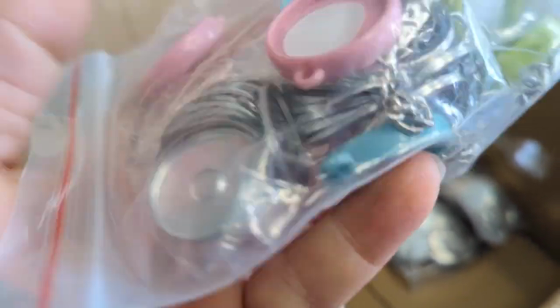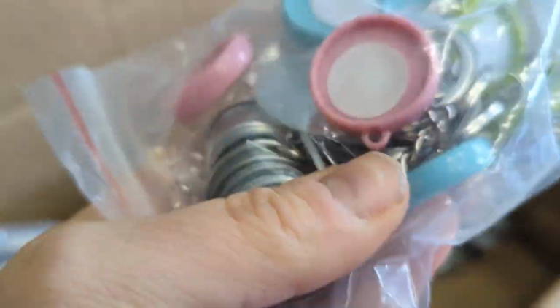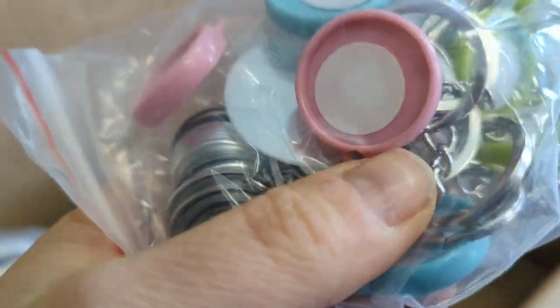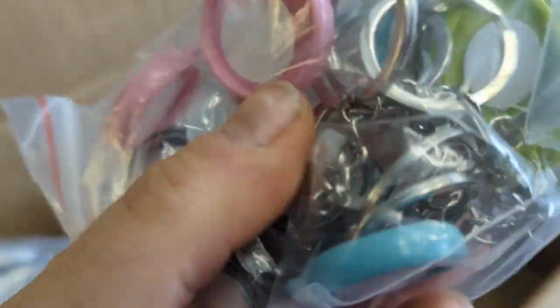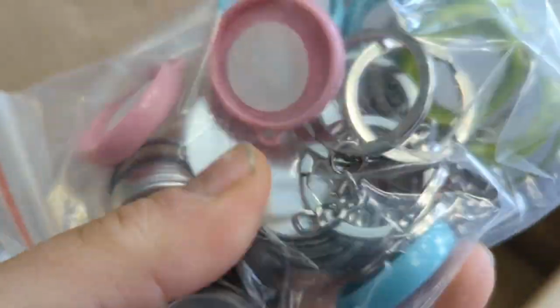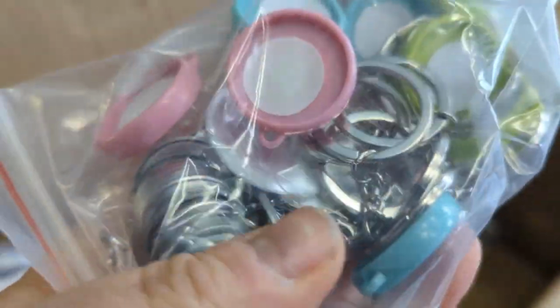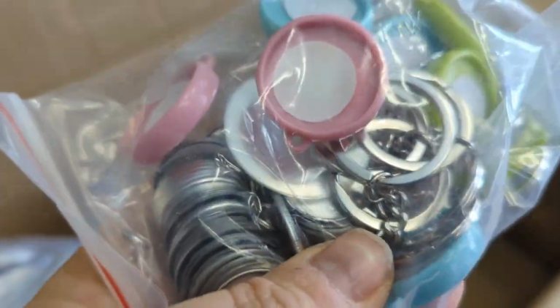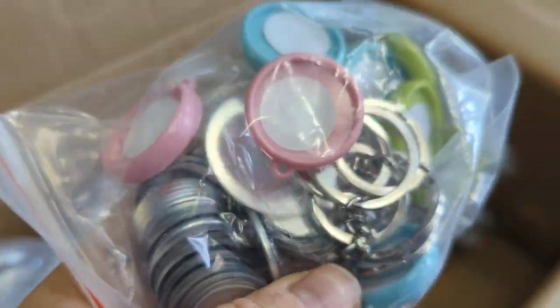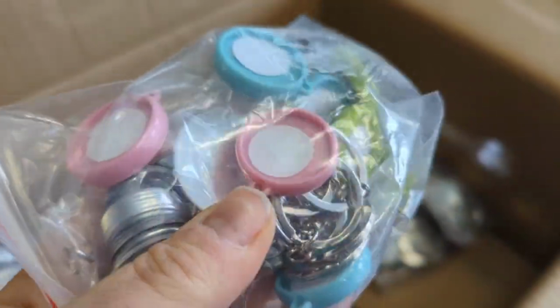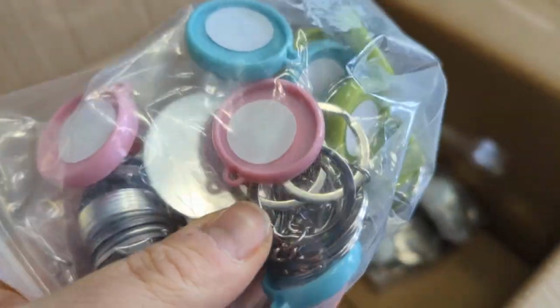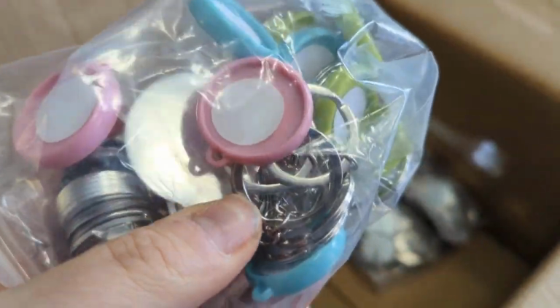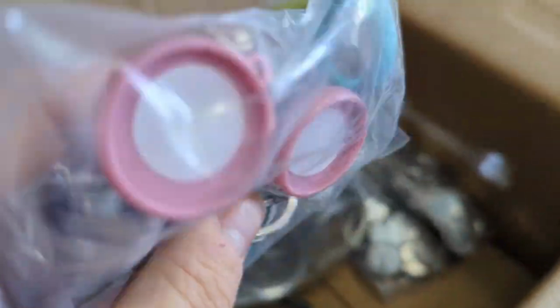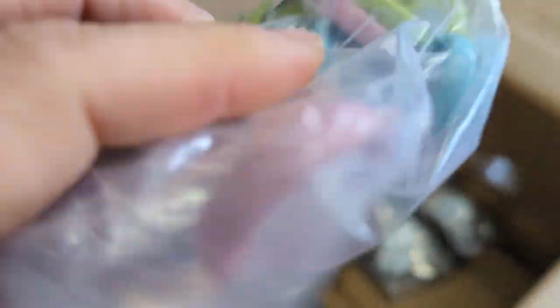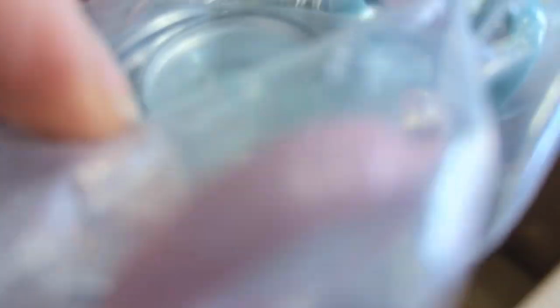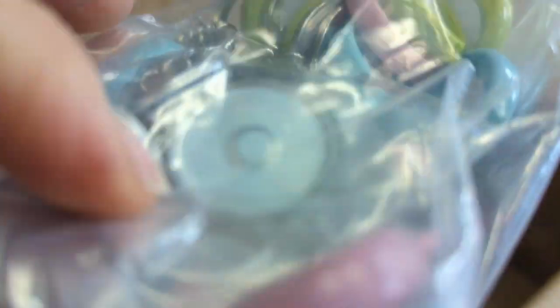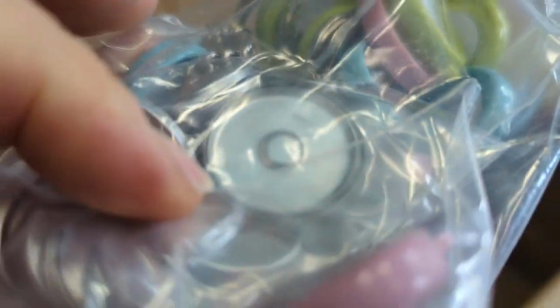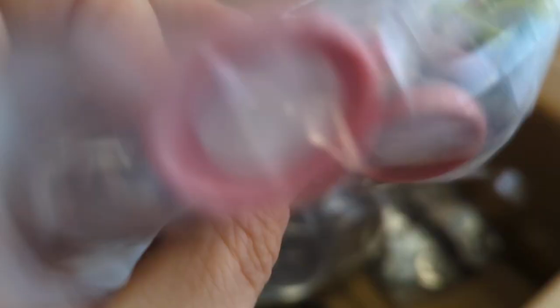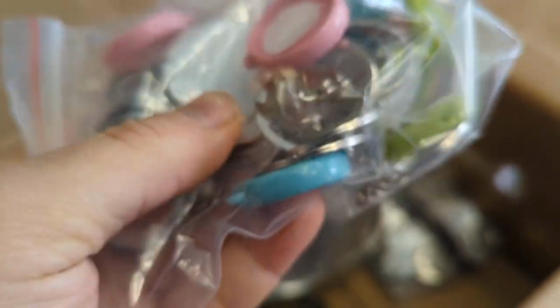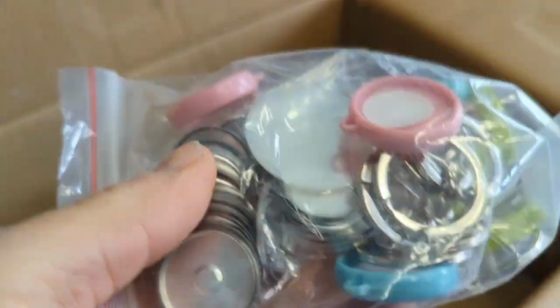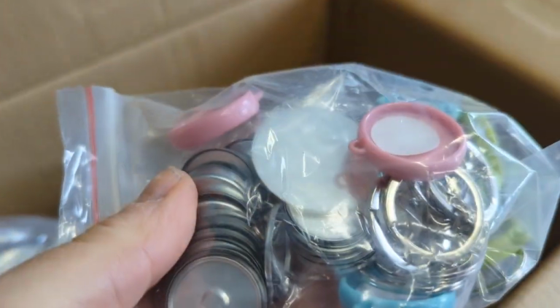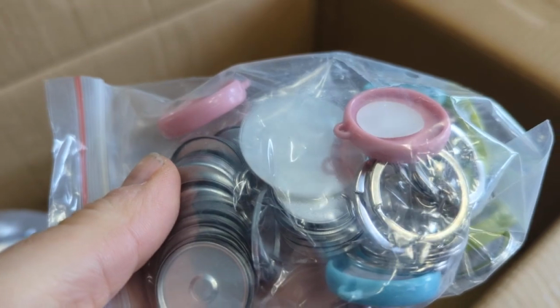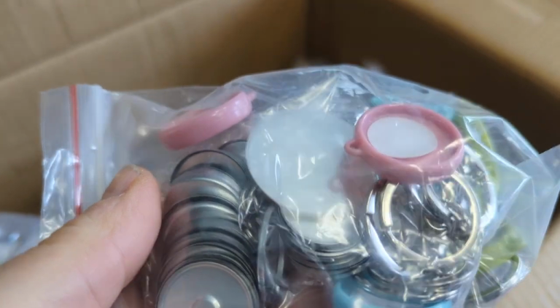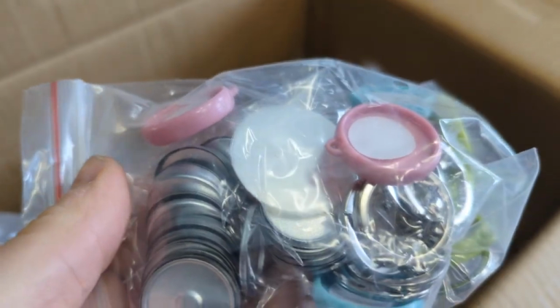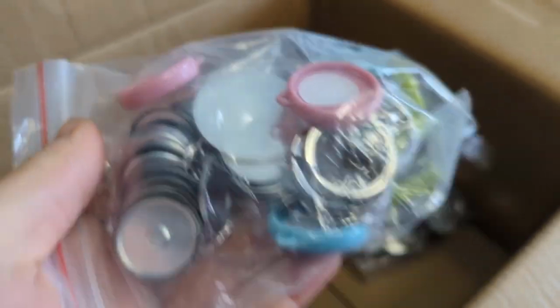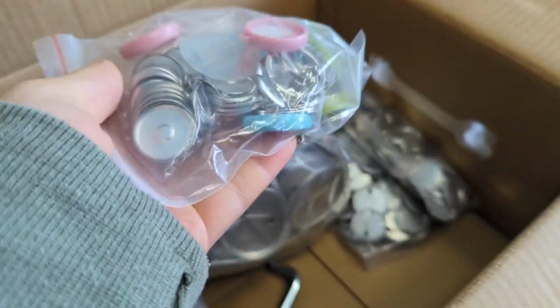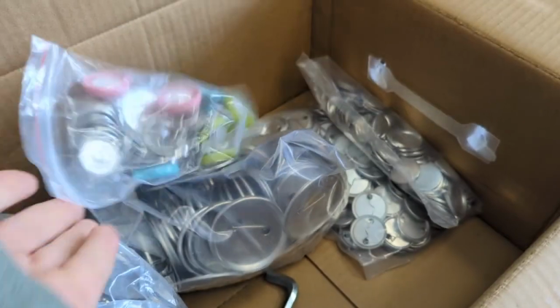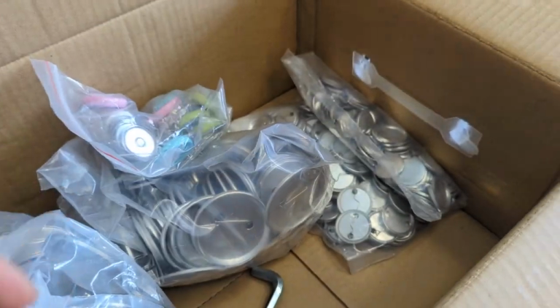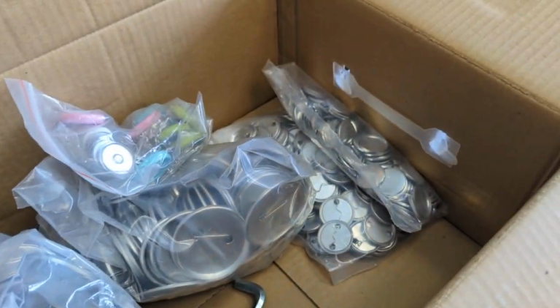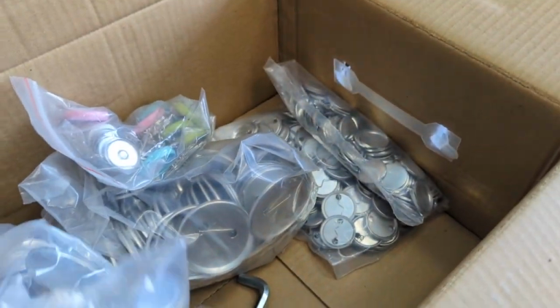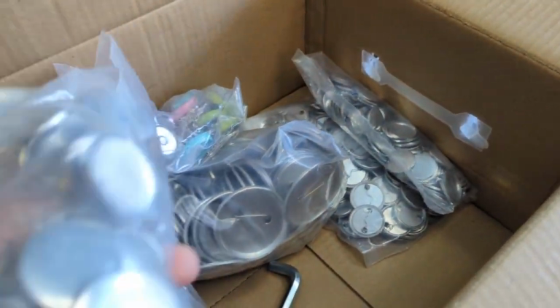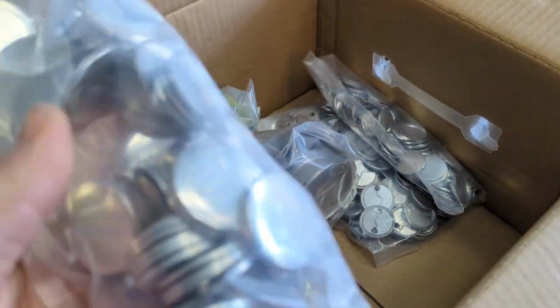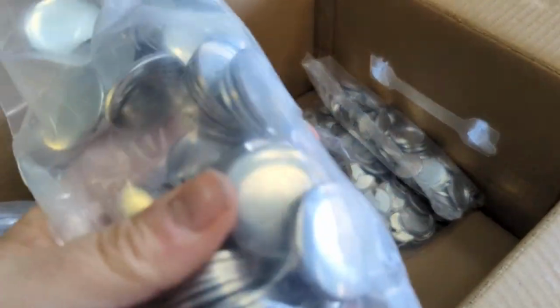And look how cute these are — they're like little keychains! I am really excited about this because then I'll be able to pretty much make keychains for everything because I need them.